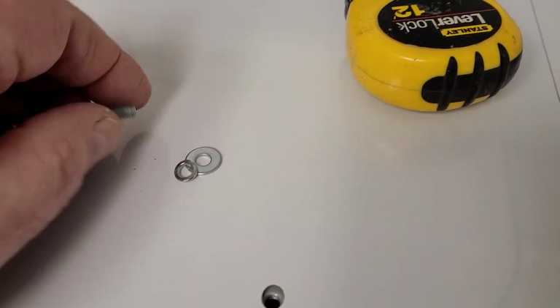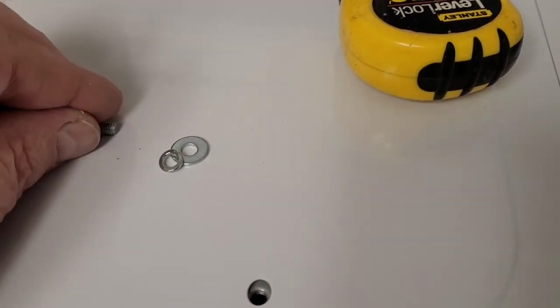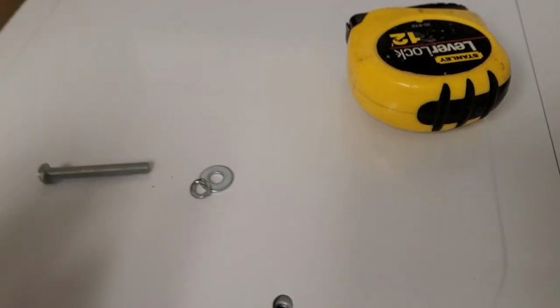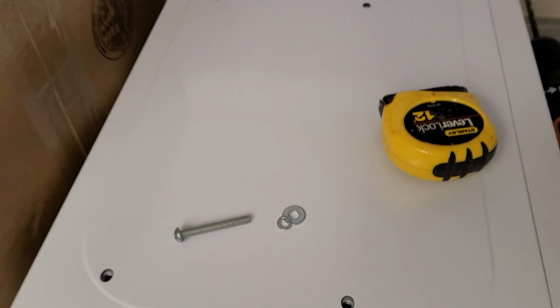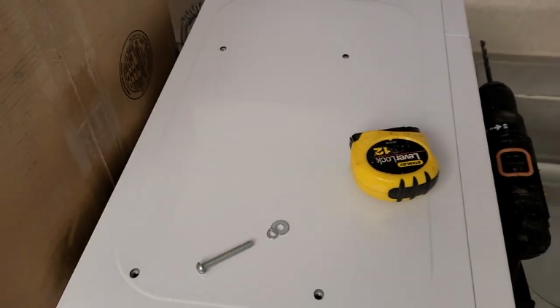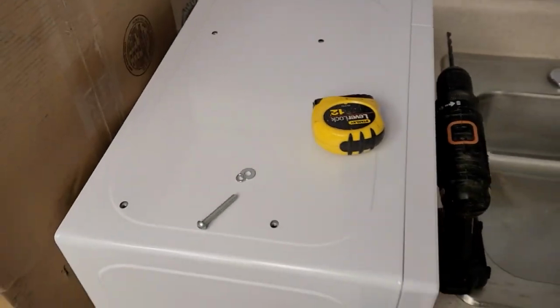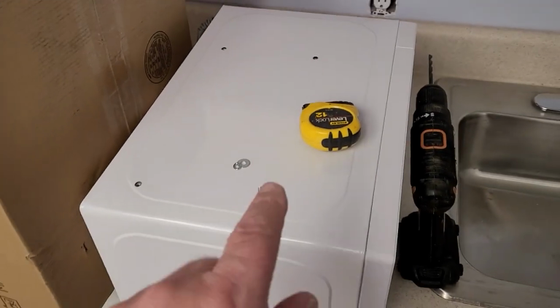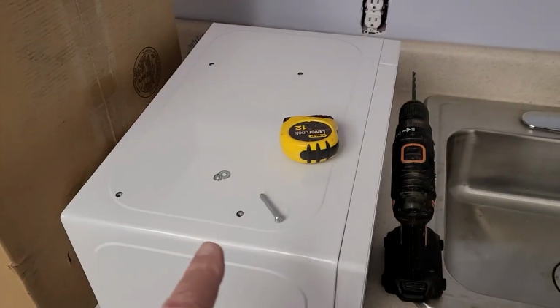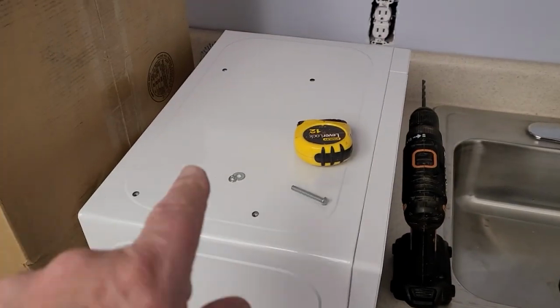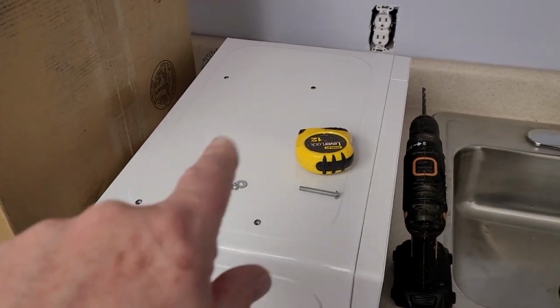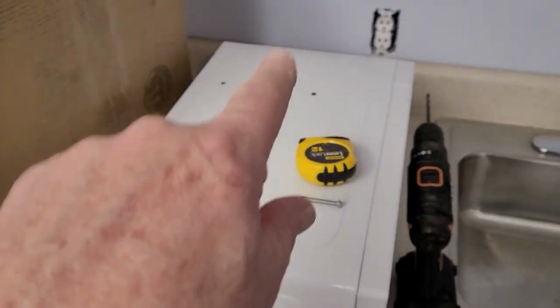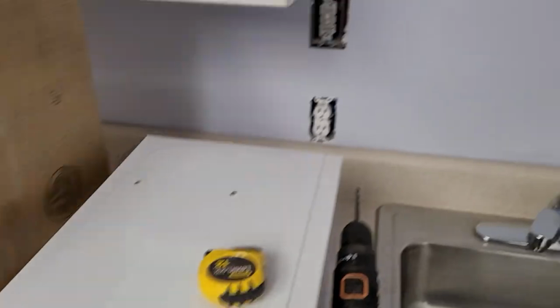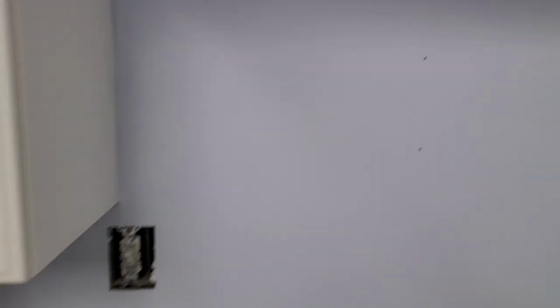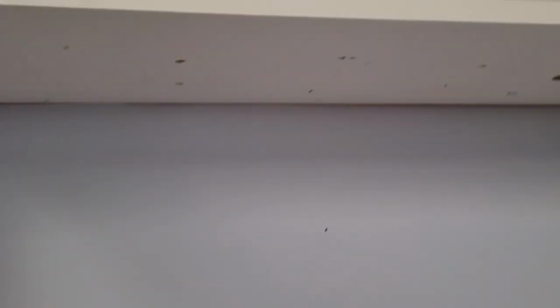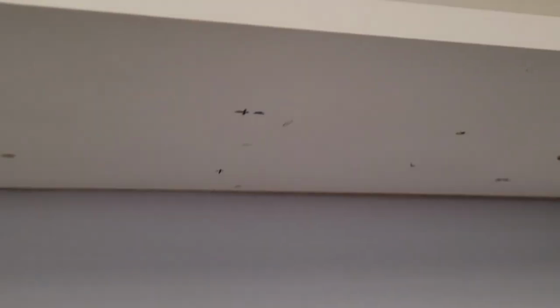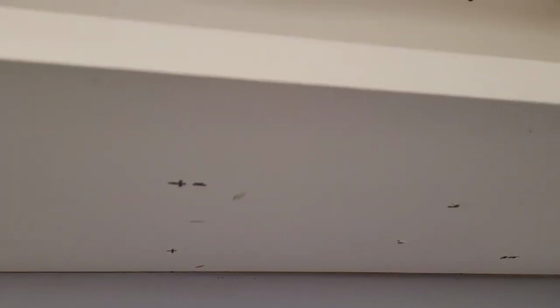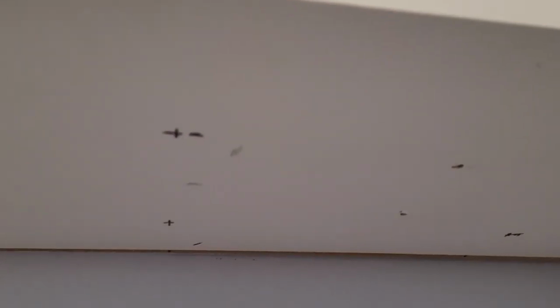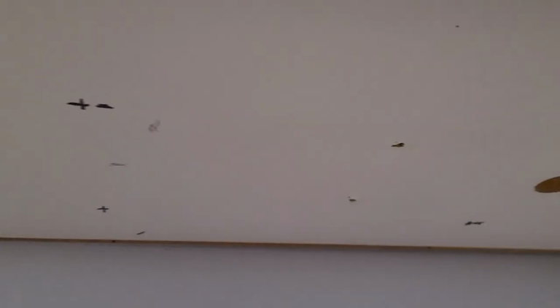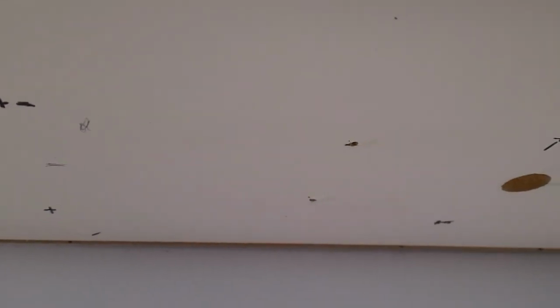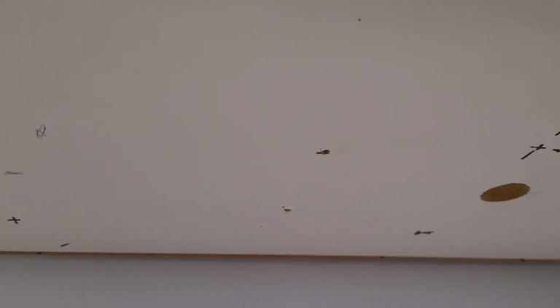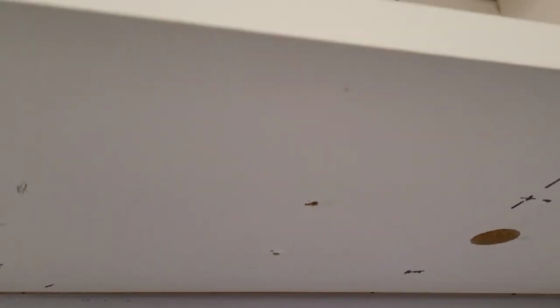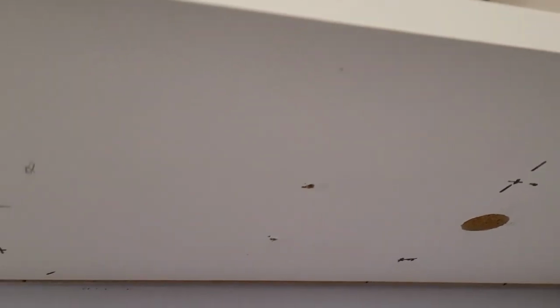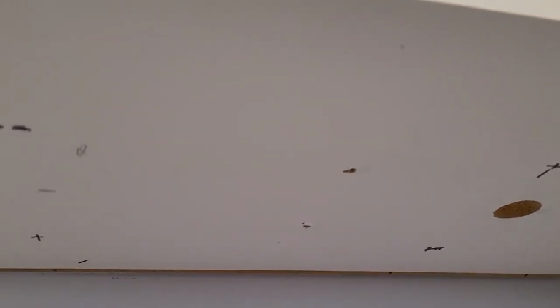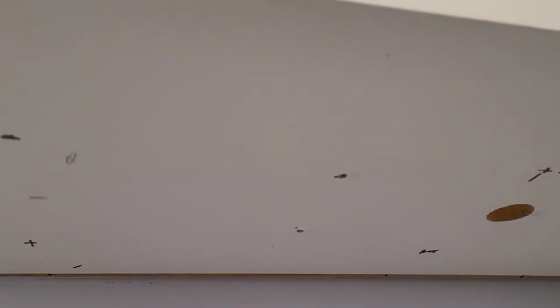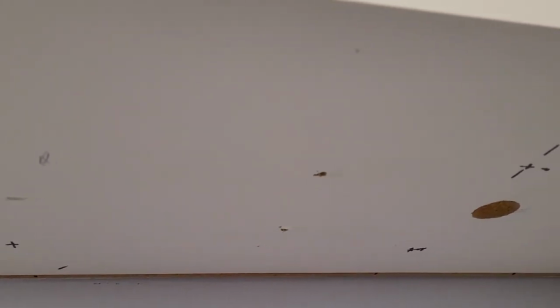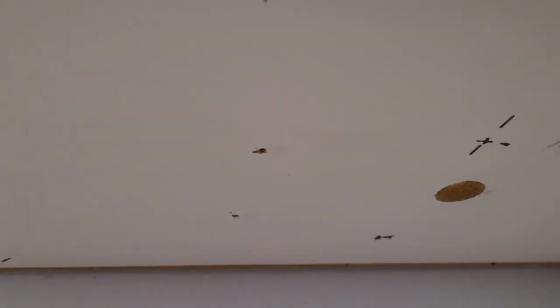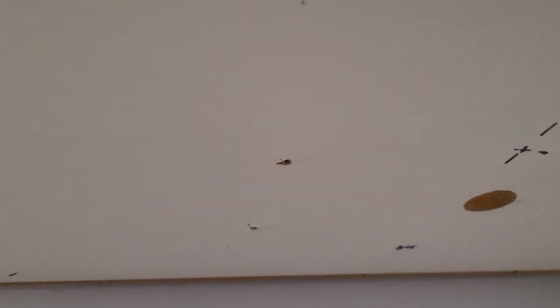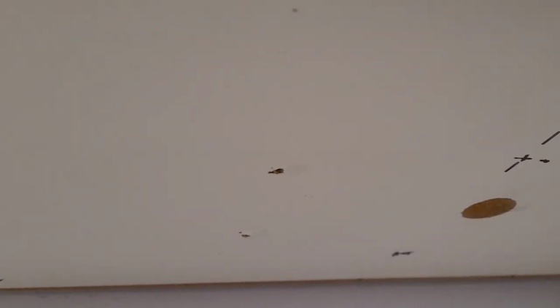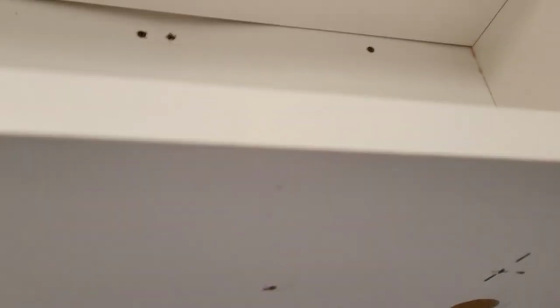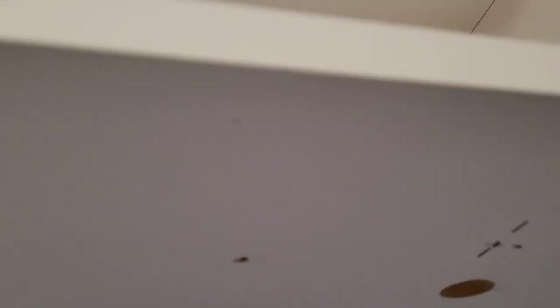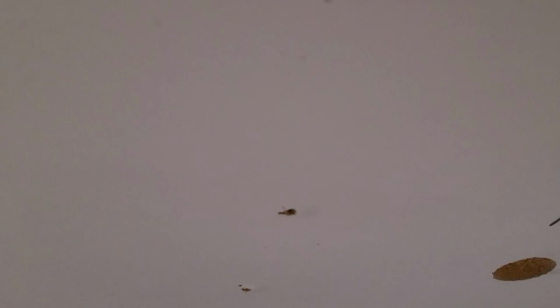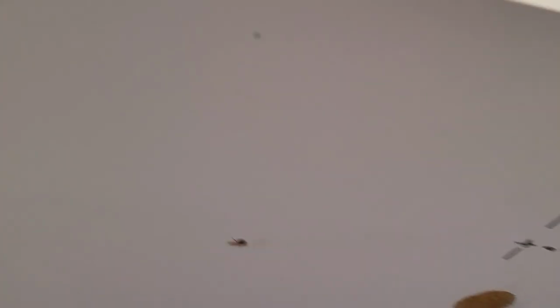And then I've measured all the holes. So these holes — I've transferred the measurements up there and I'm just going to drill holes under the counter here.